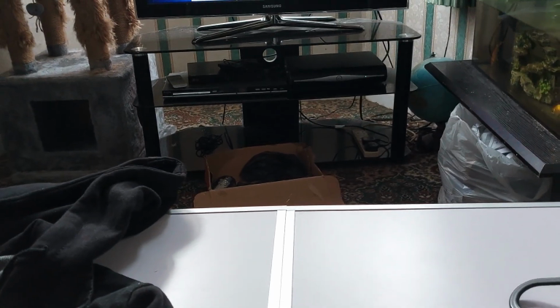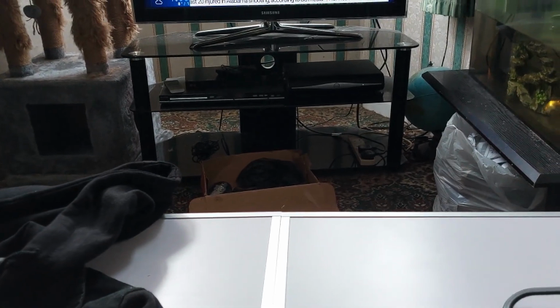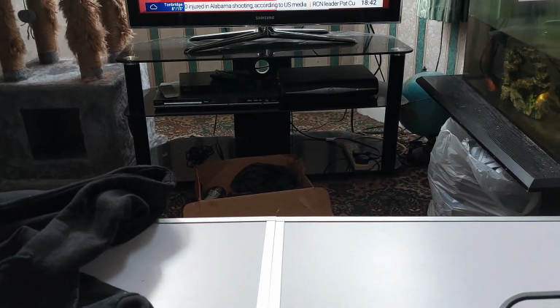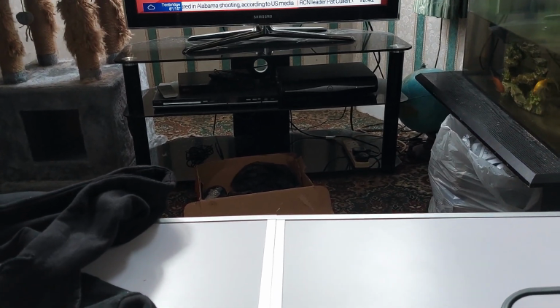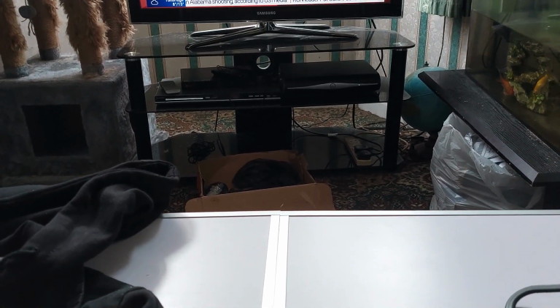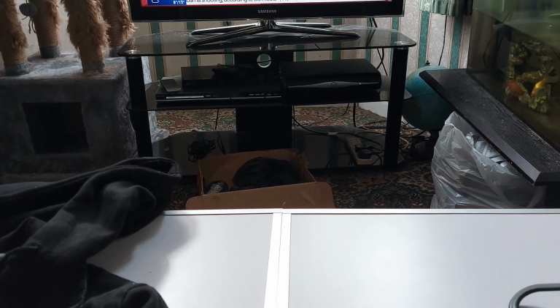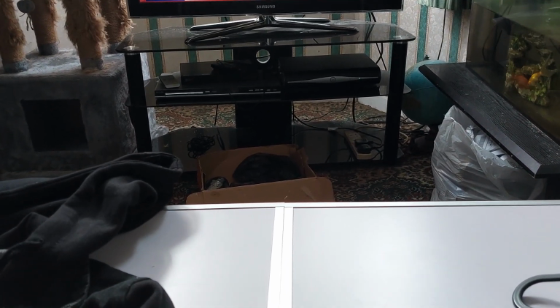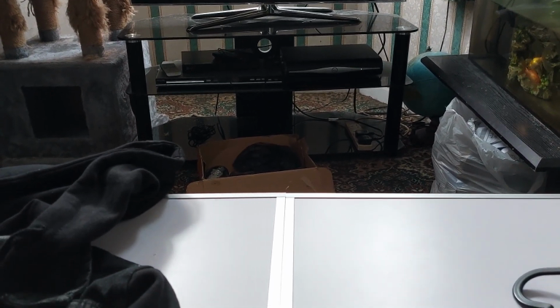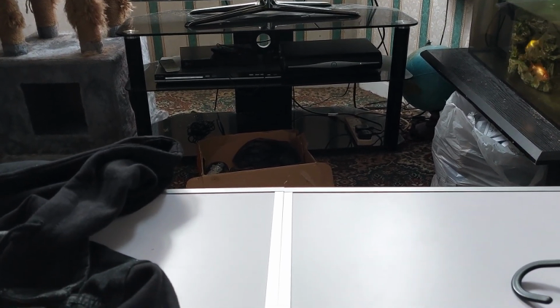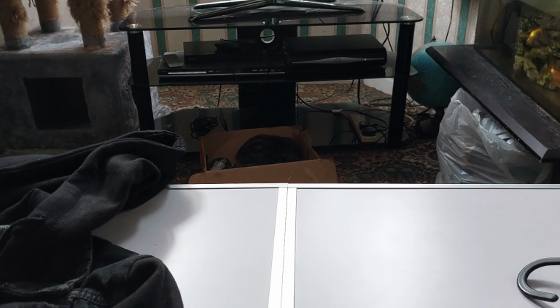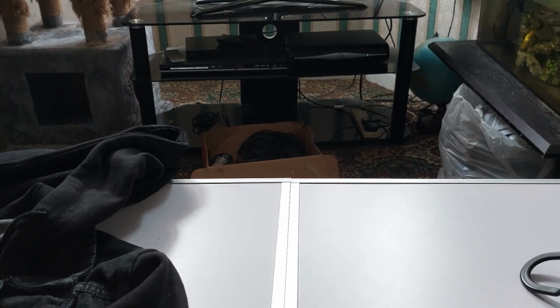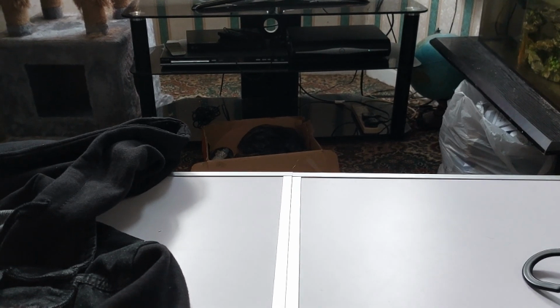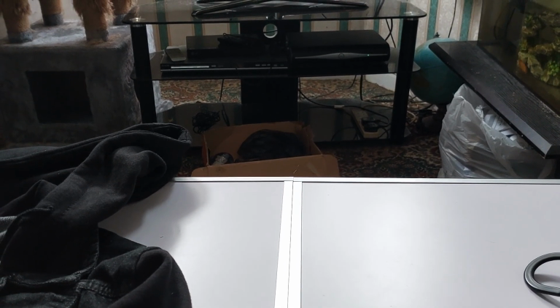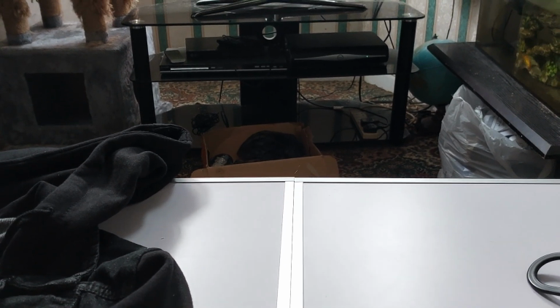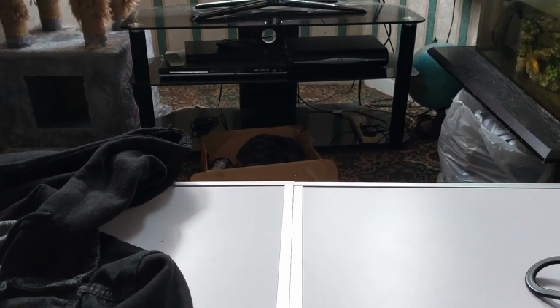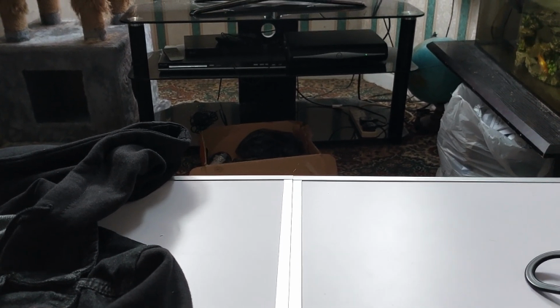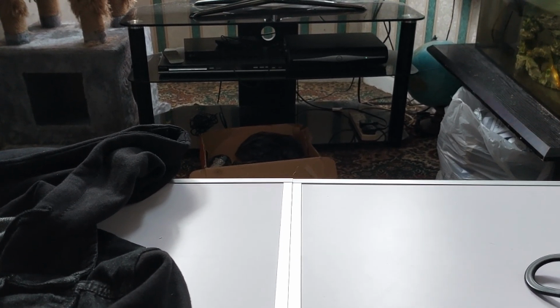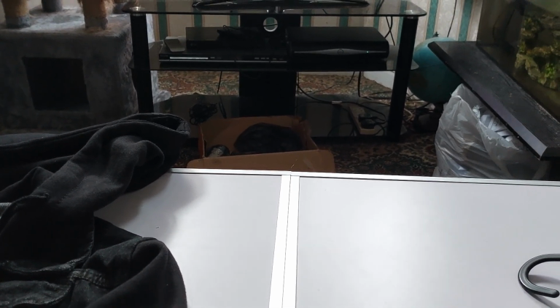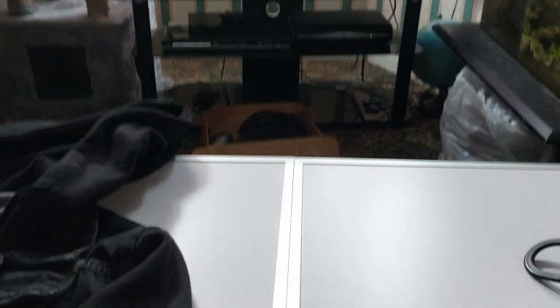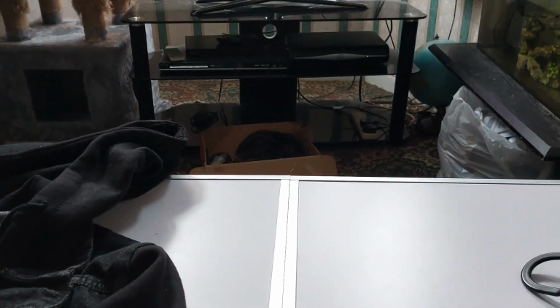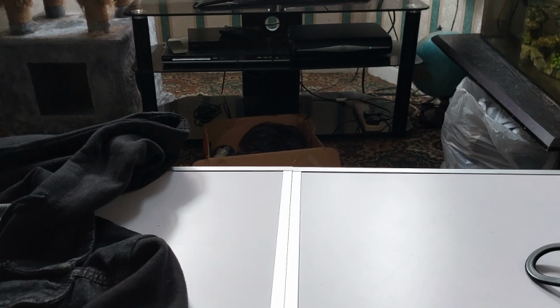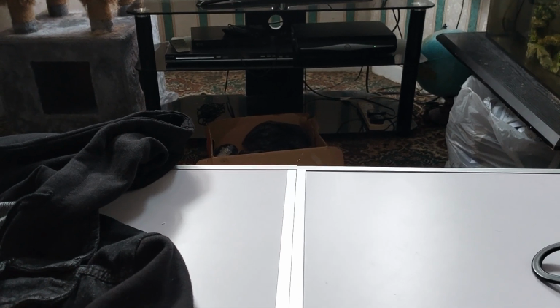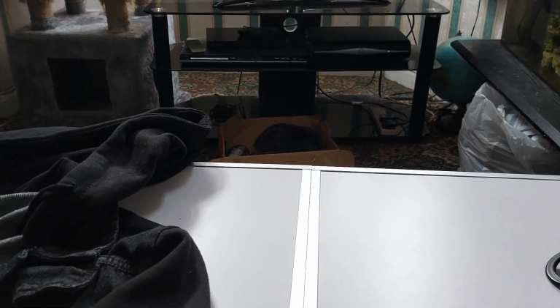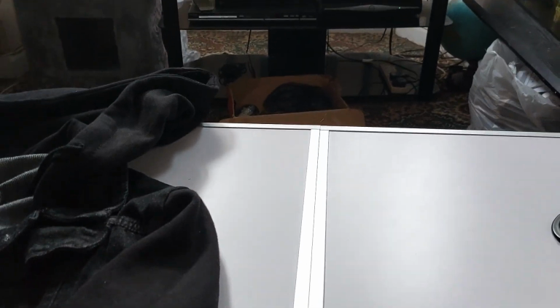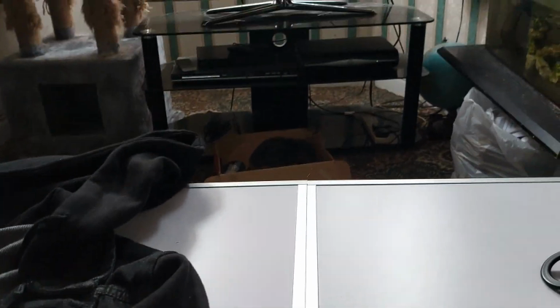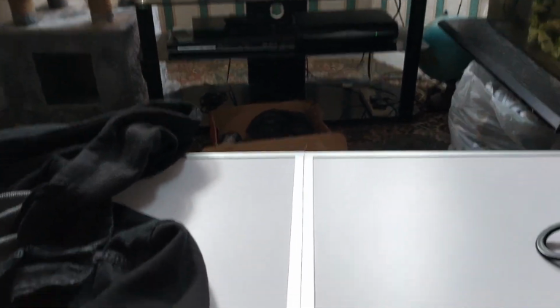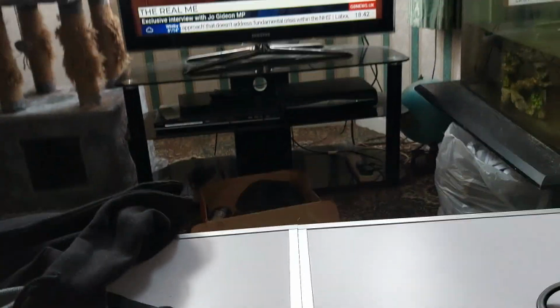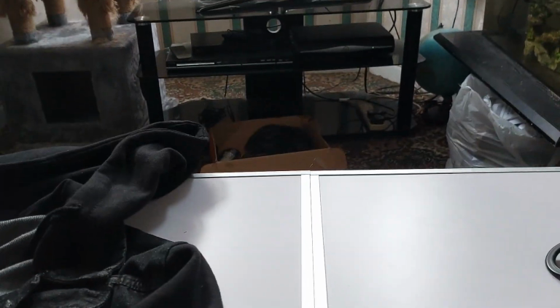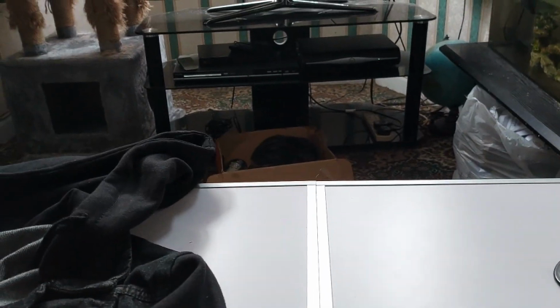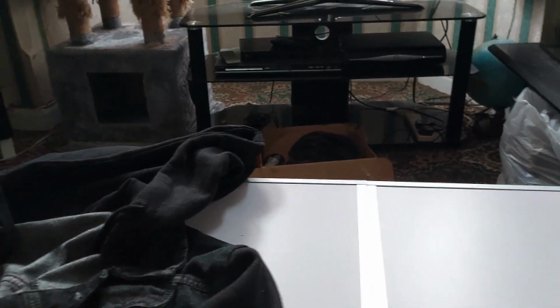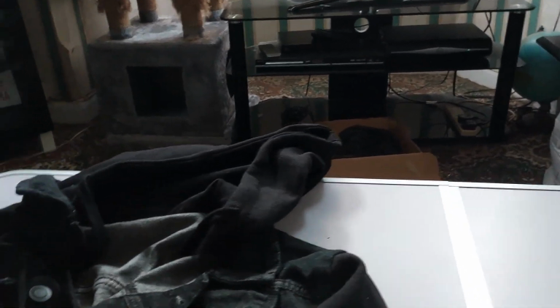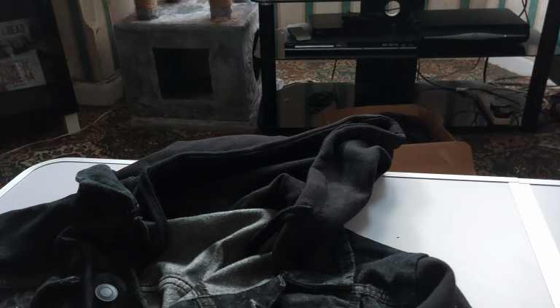Hi everyone. I'm going to be making a few short videos of what we bought, trying to keep them quite short so I haven't spaced them out. I'm going to show you the clothes first.